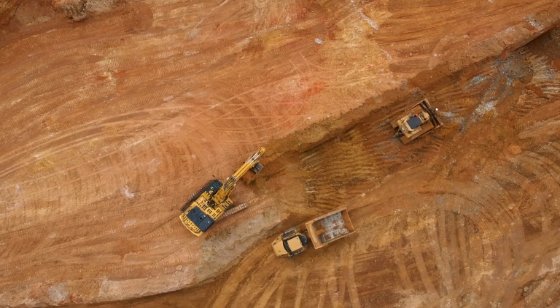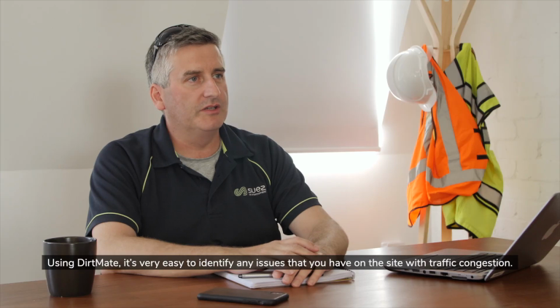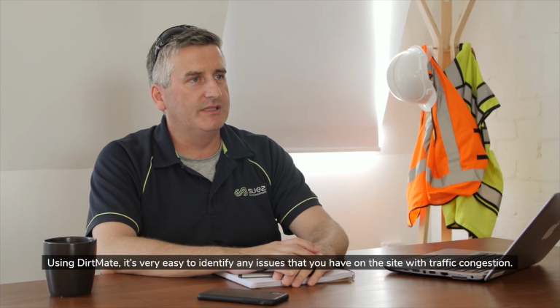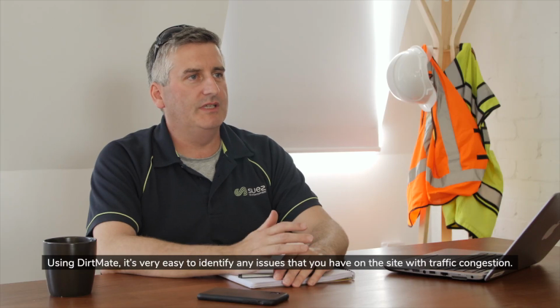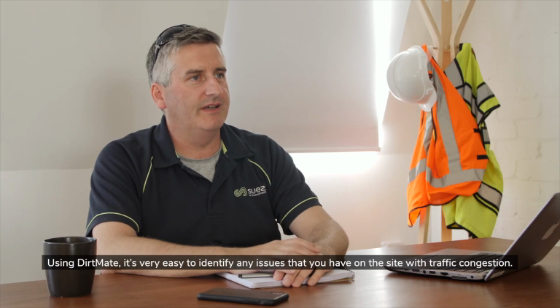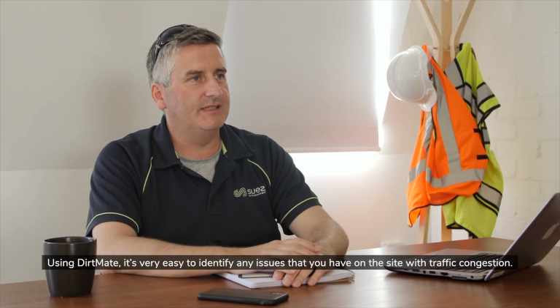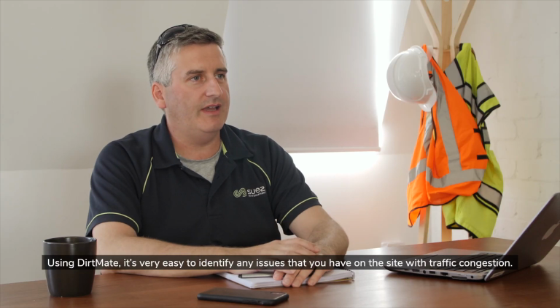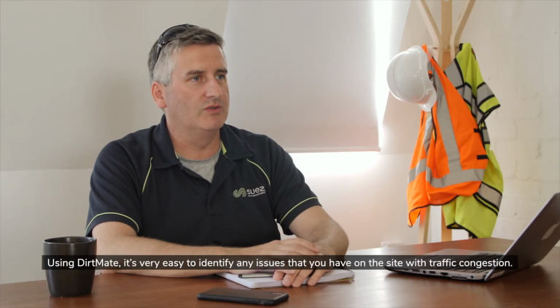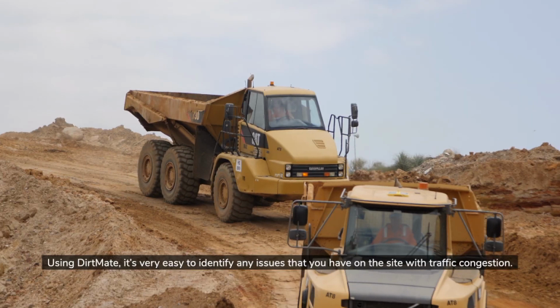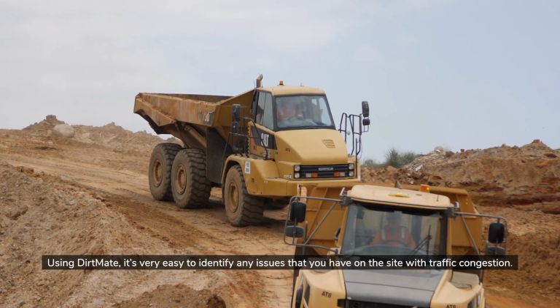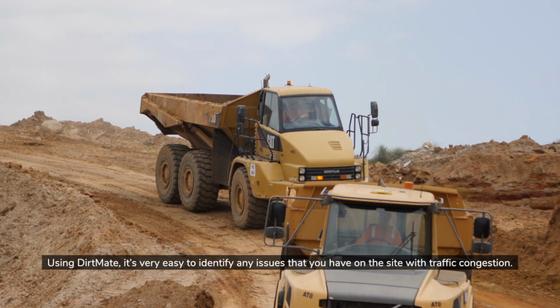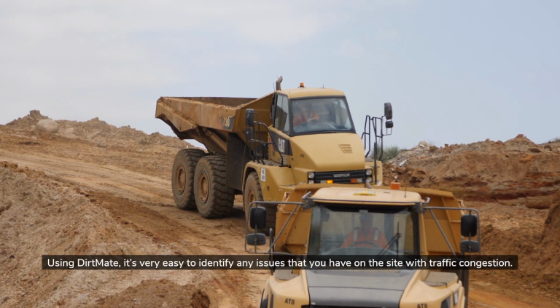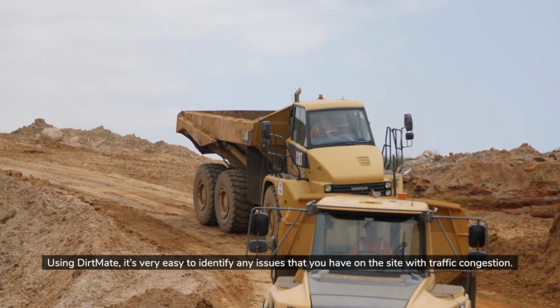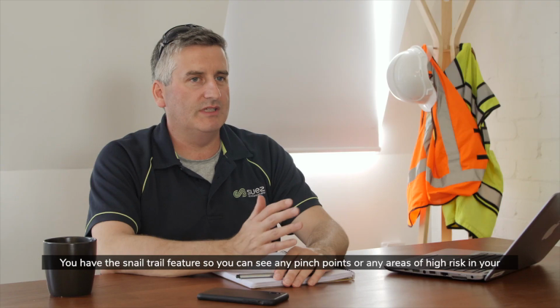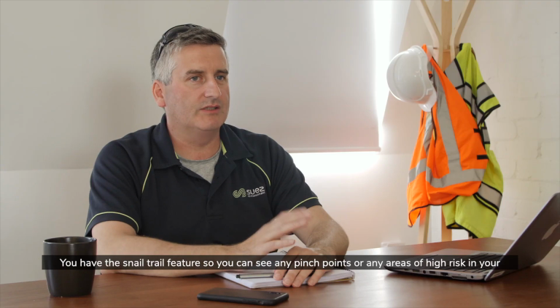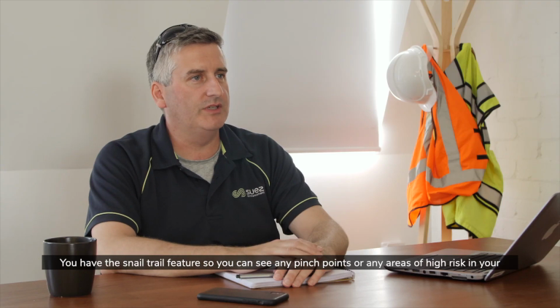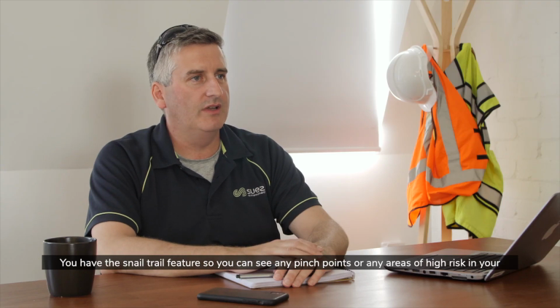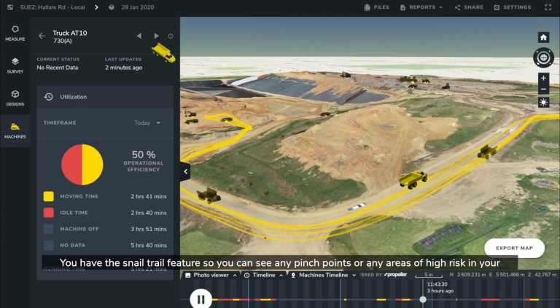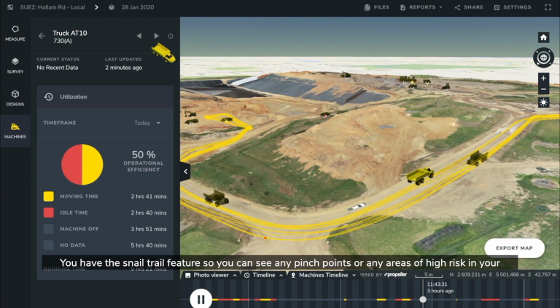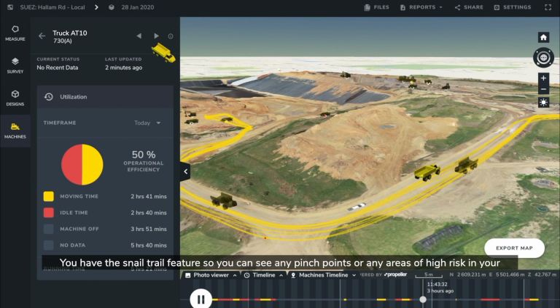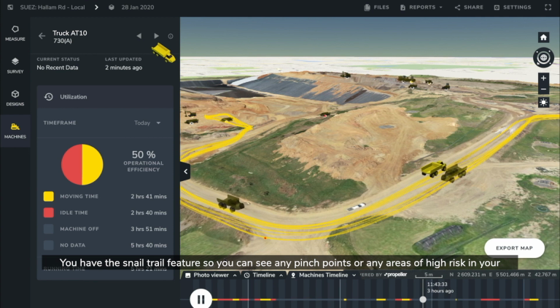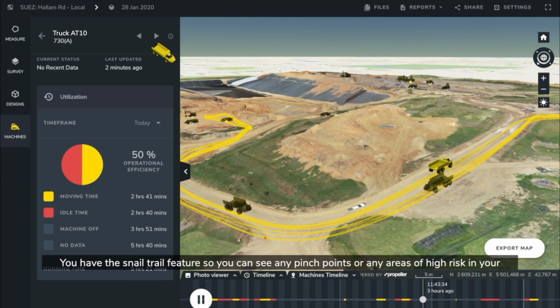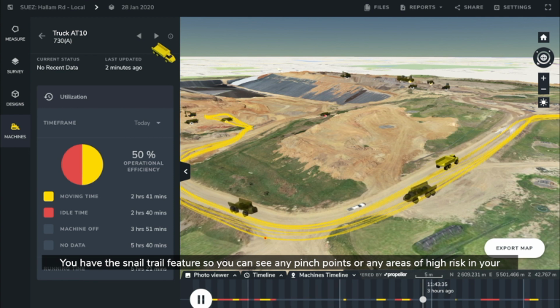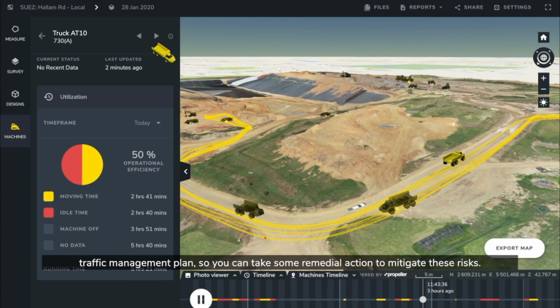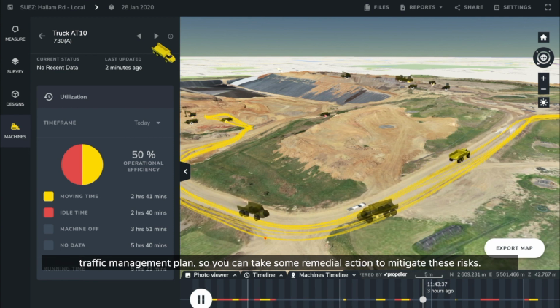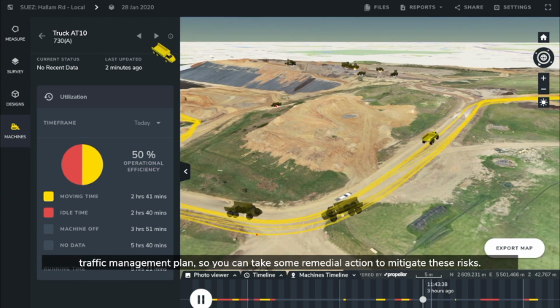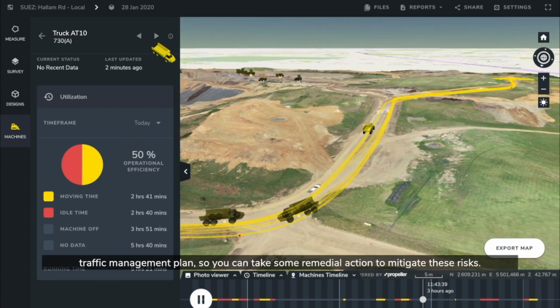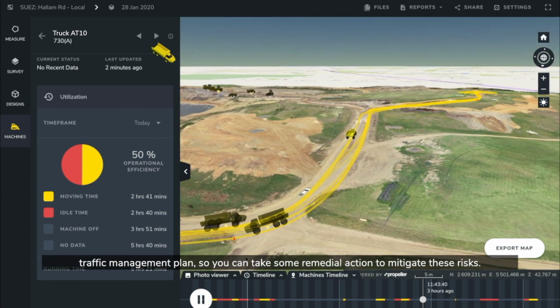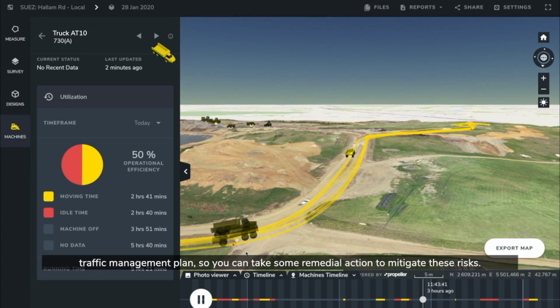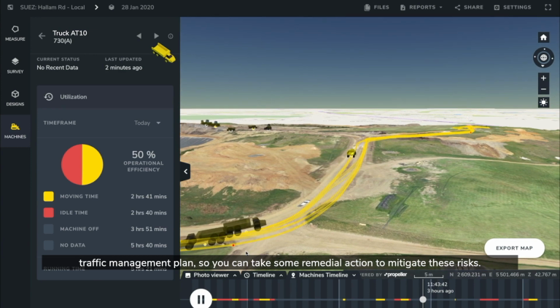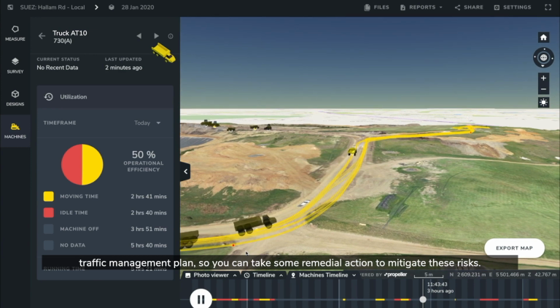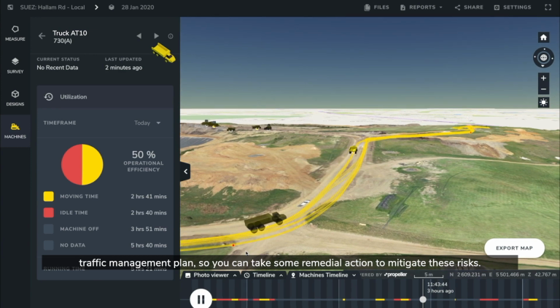Using DirtMate it's very easy to identify any issues that you have on the site with traffic congestion. You have the snail trail feature, so you can see any pinch points or any areas of higher risk in your traffic management plan, so you can take some remedial action to mitigate these risks.